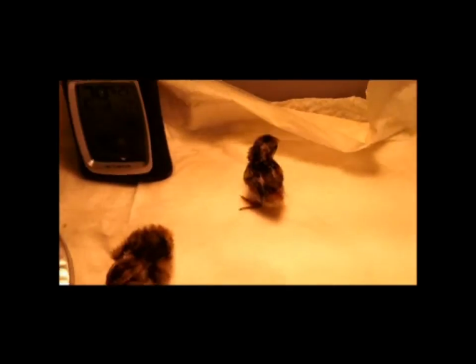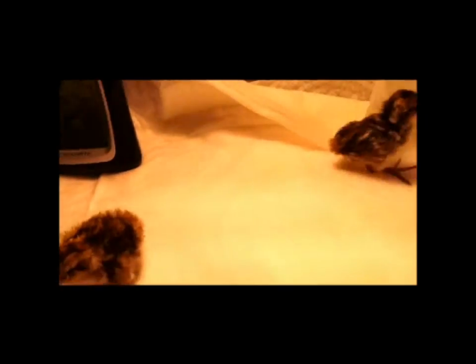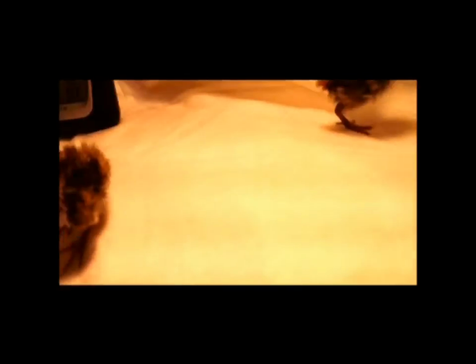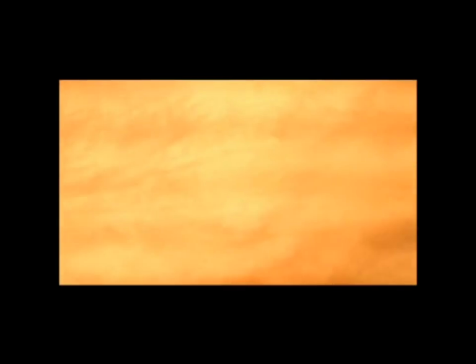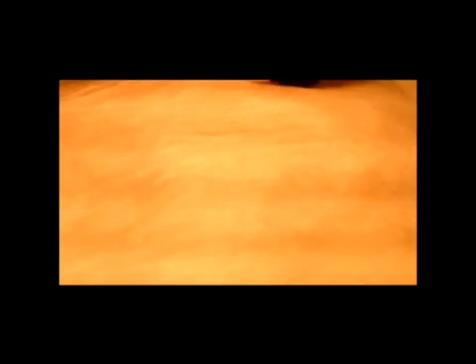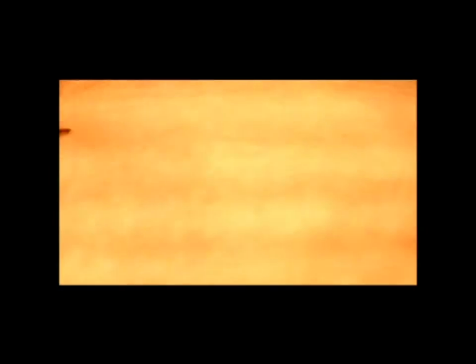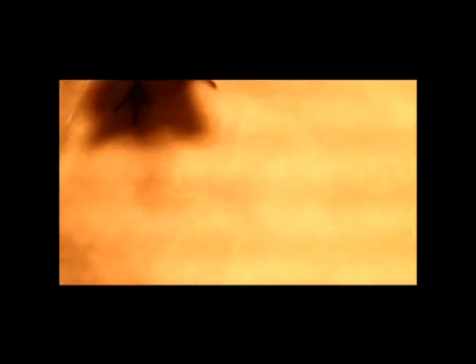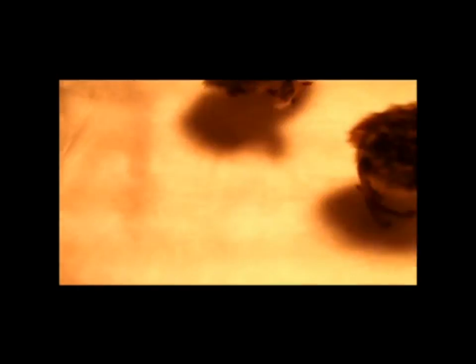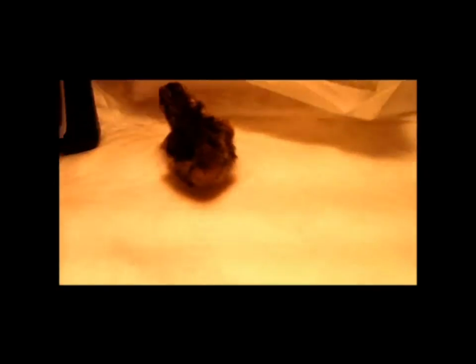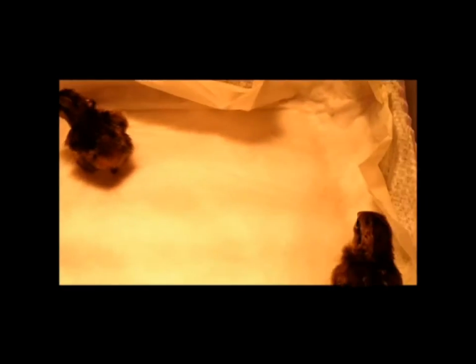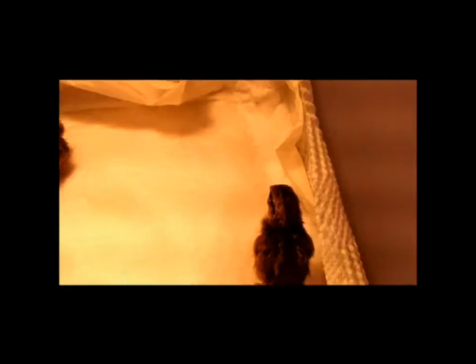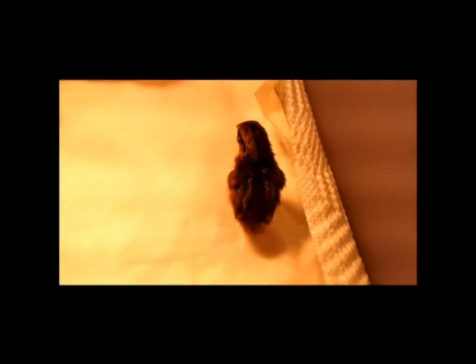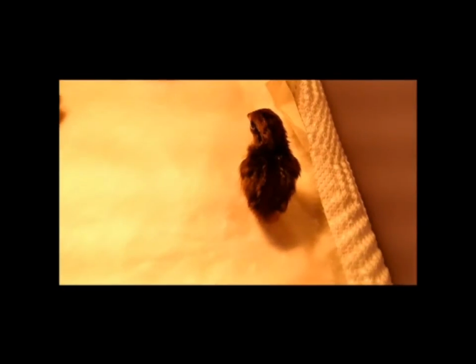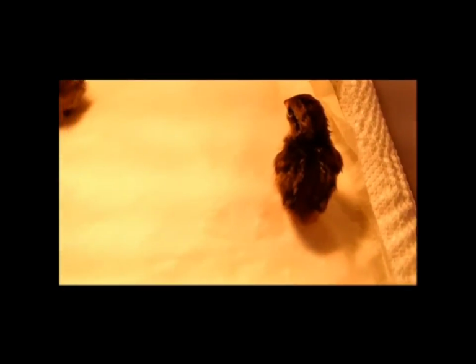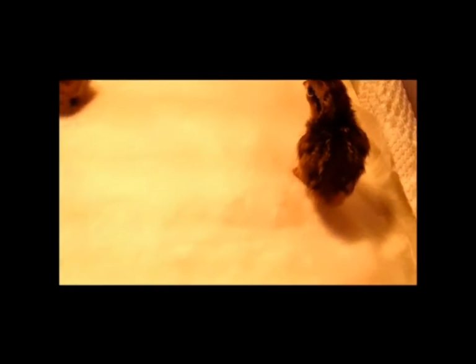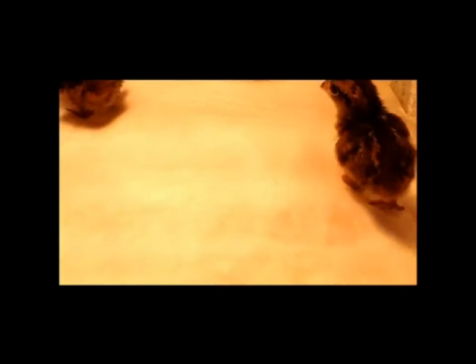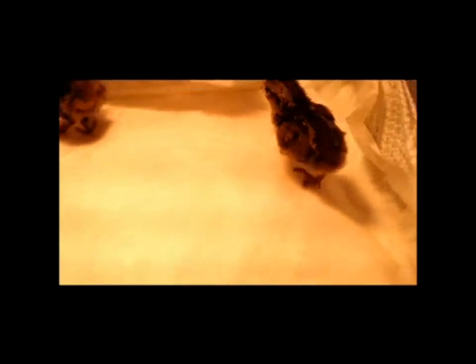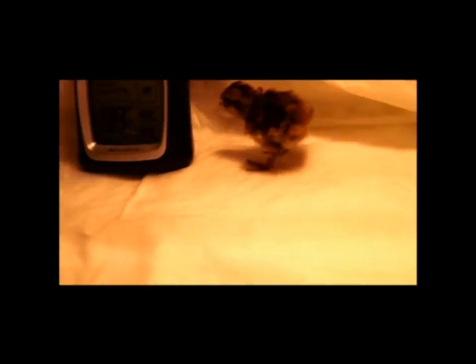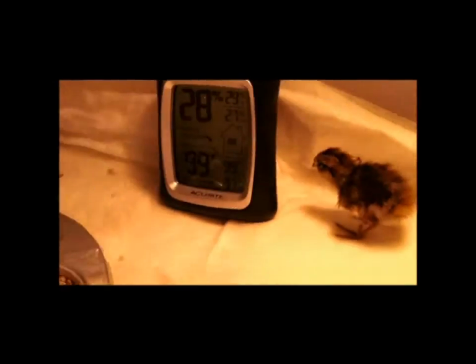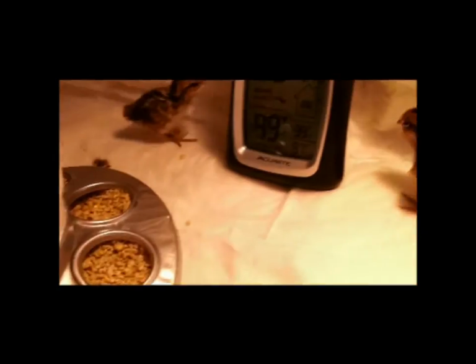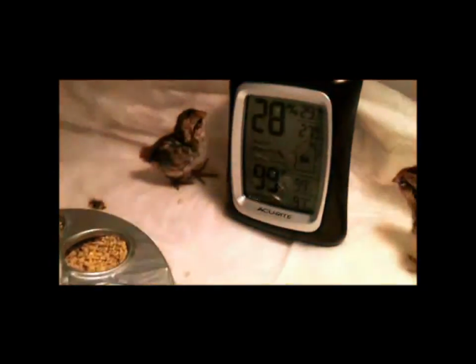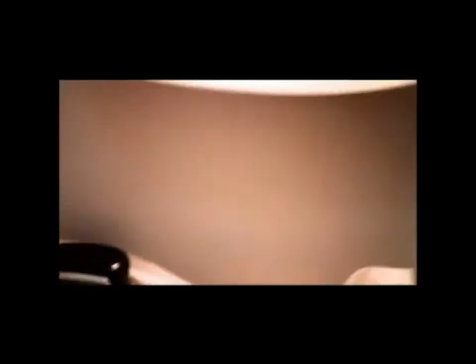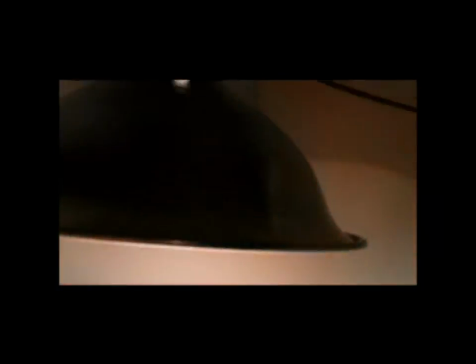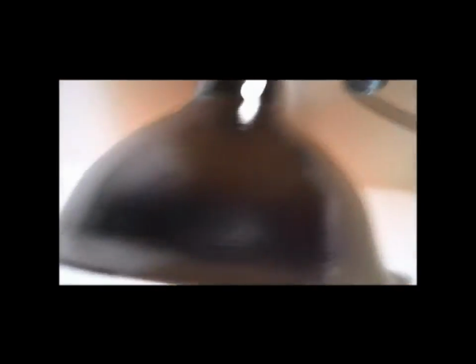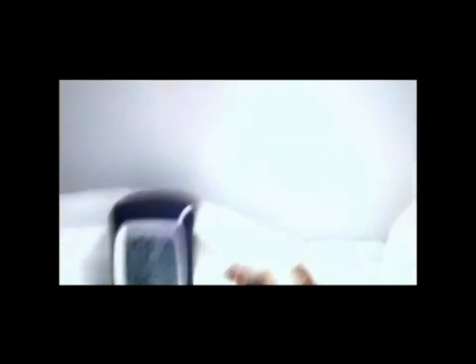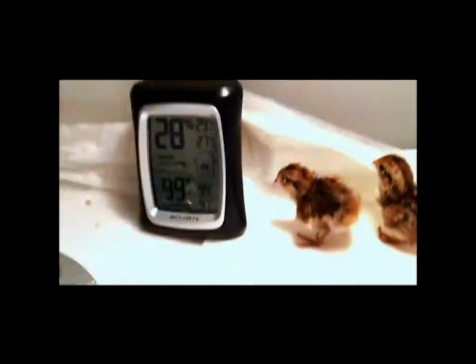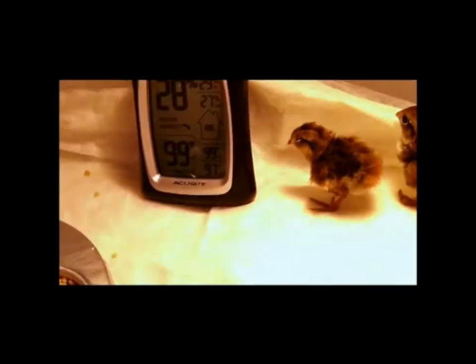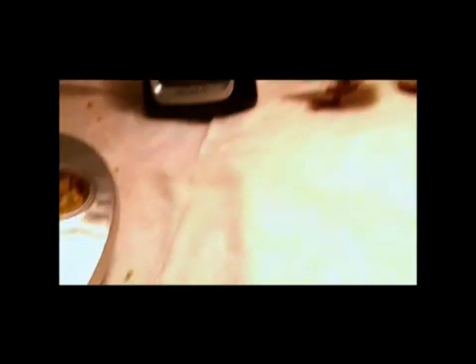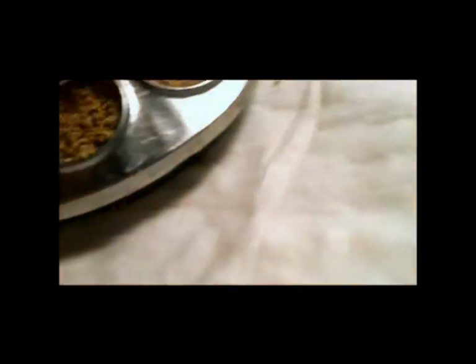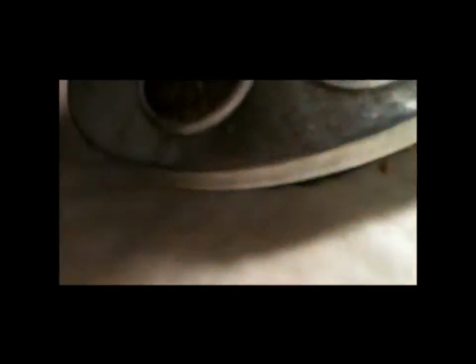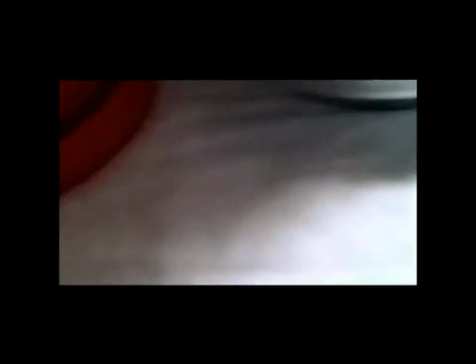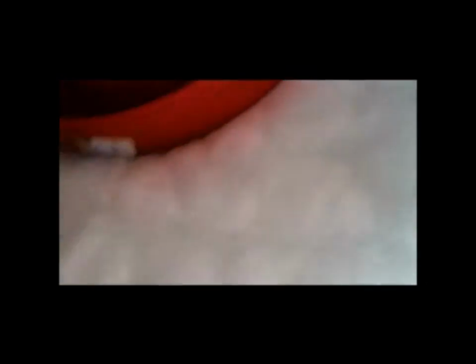These quail were just born today. They were incubated for 20 days. They are healthy. Keeping the light on at 99 degrees.